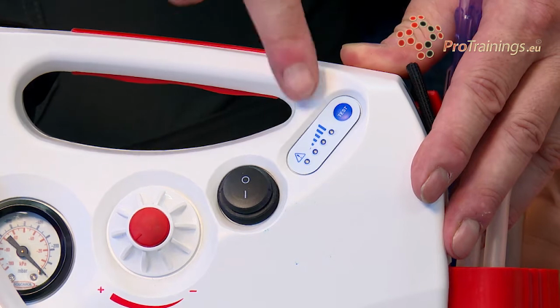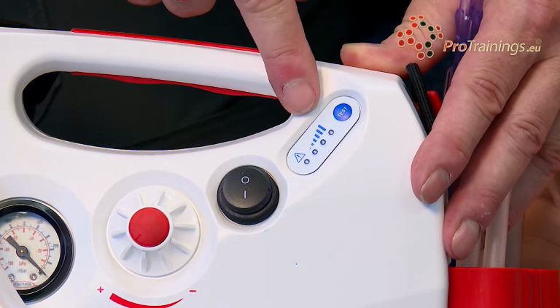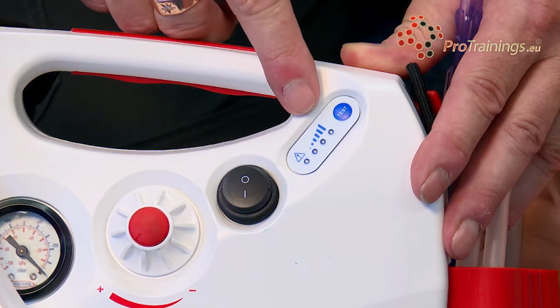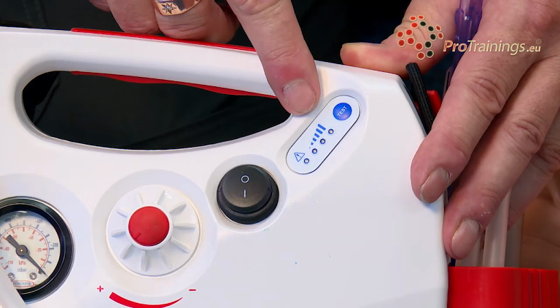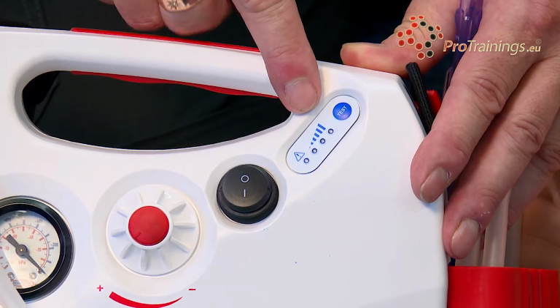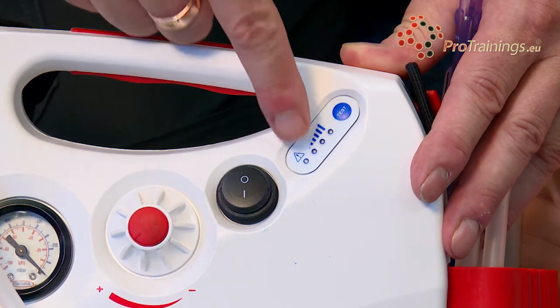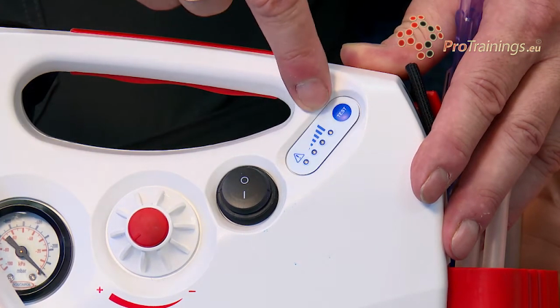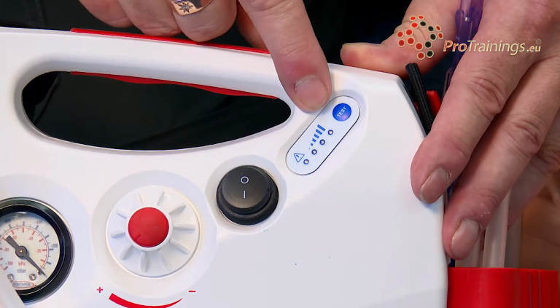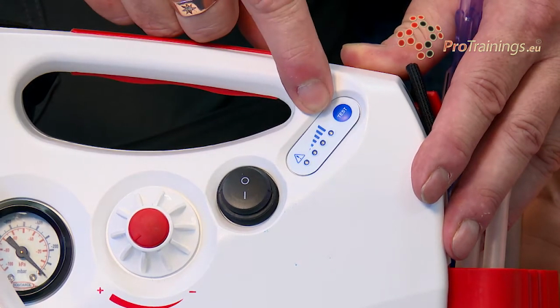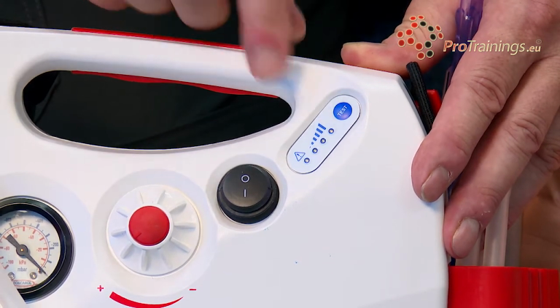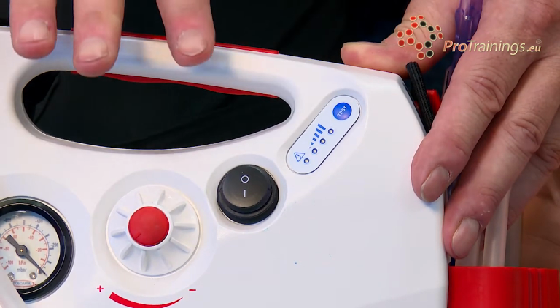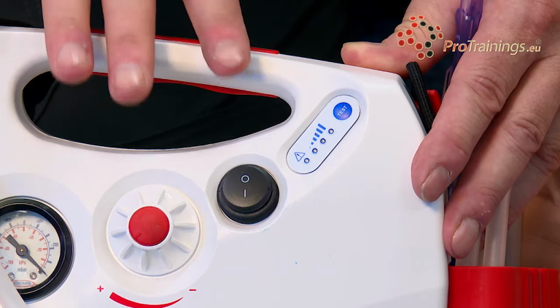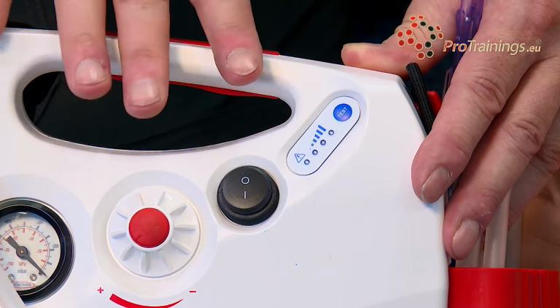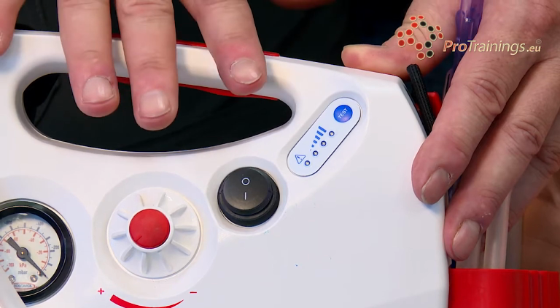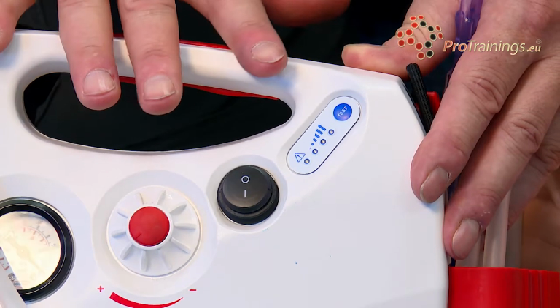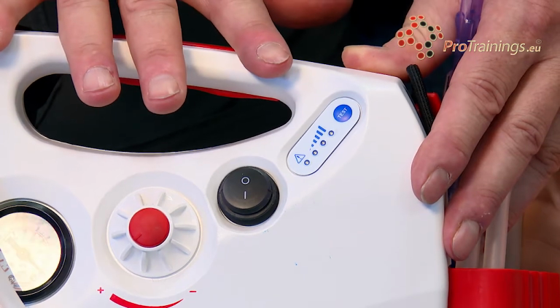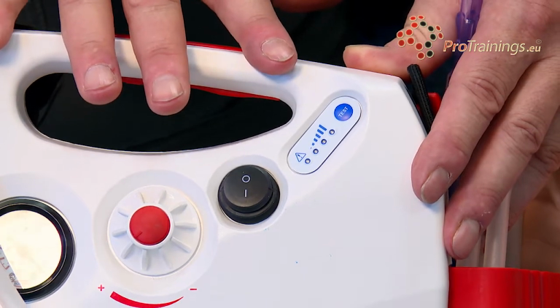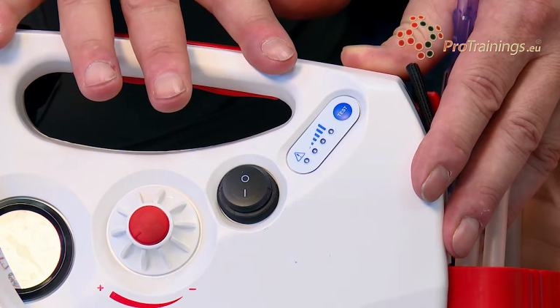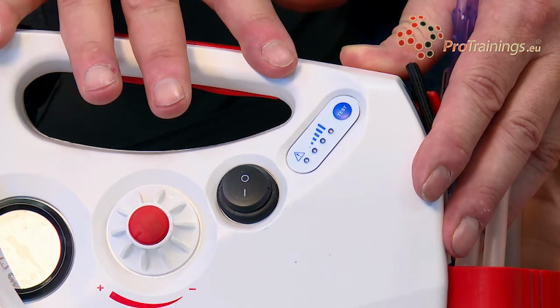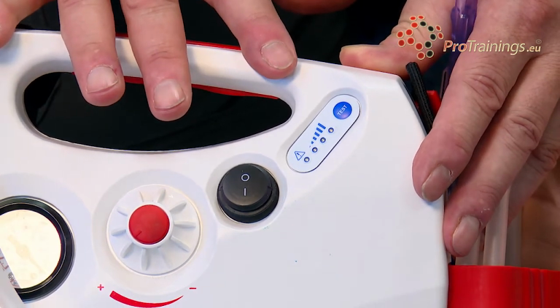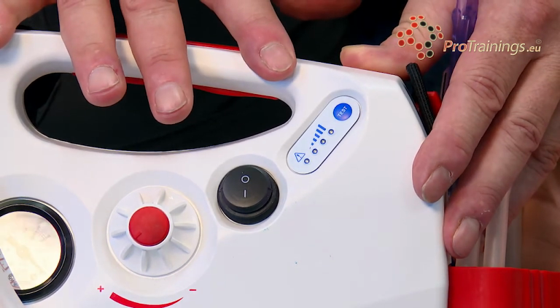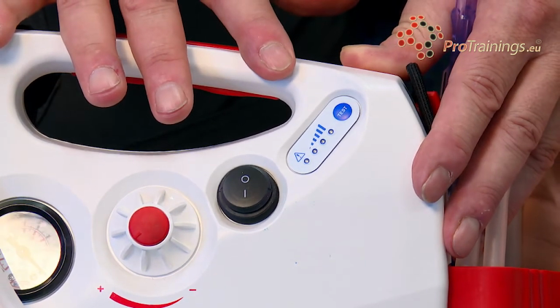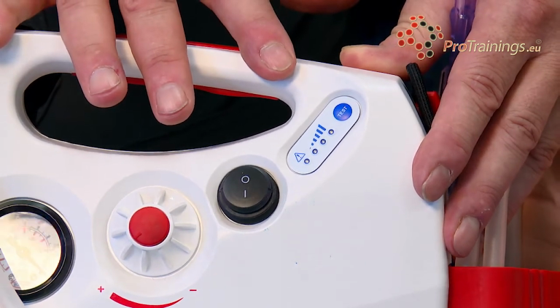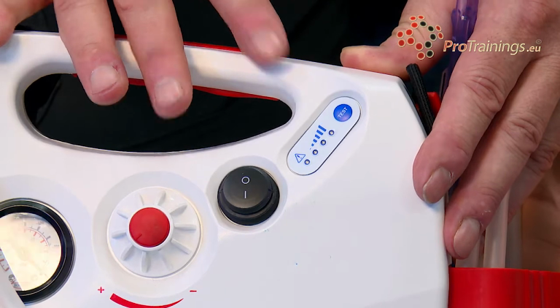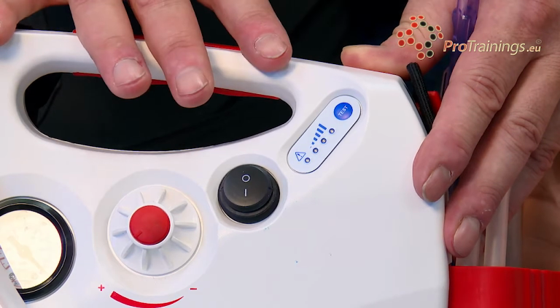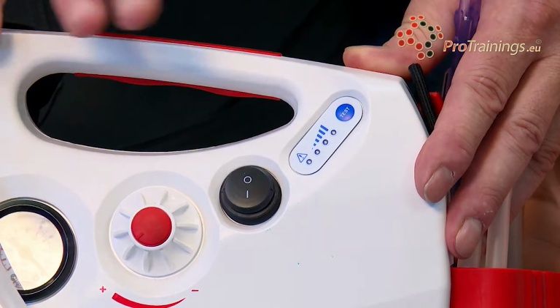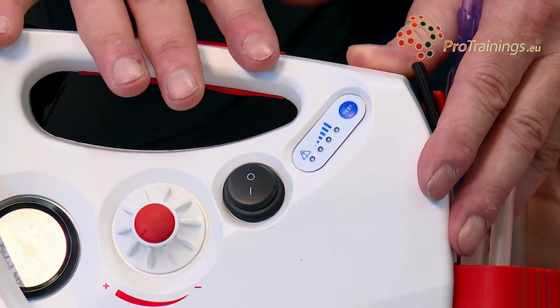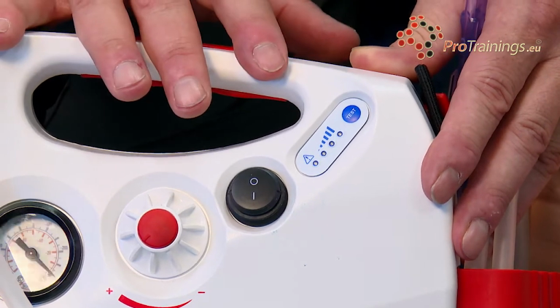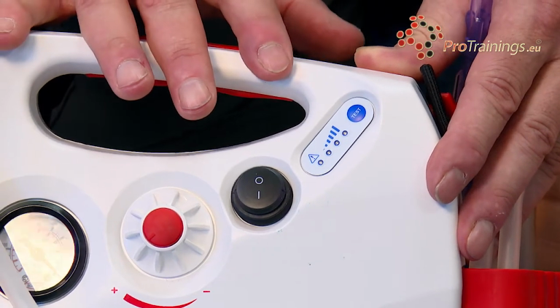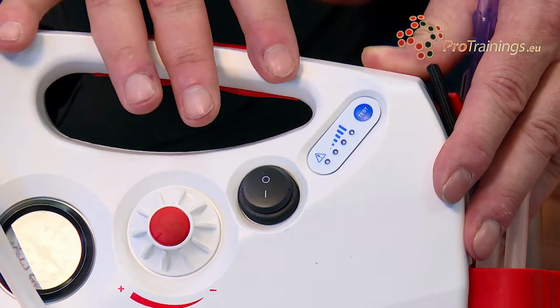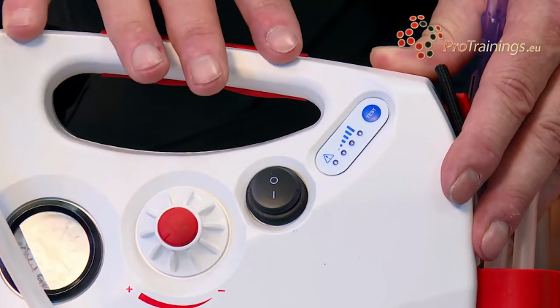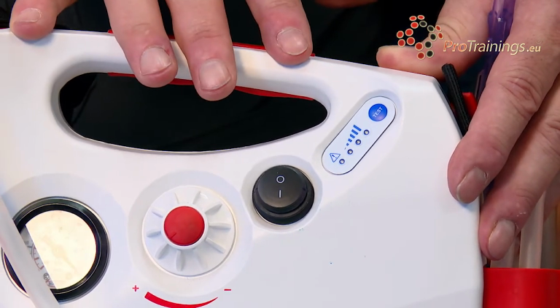There is also a battery charge light which tells you how much power is in the battery. These units last on average about 30 minutes on full suction, but all units will differ depending on size of battery, age, and many other different factors.